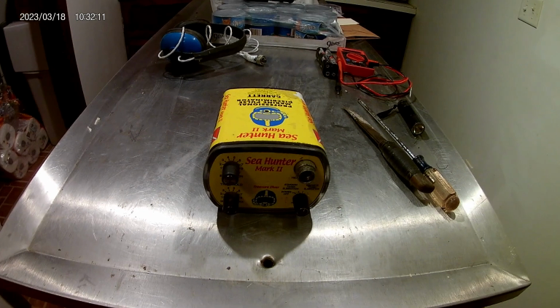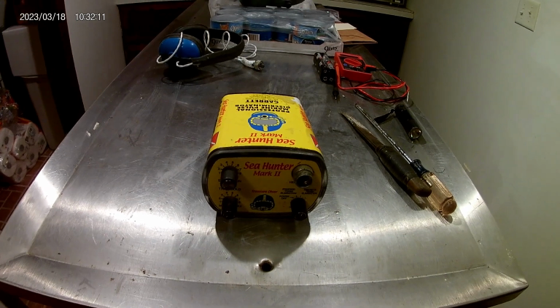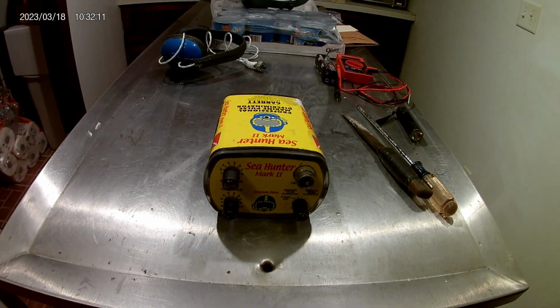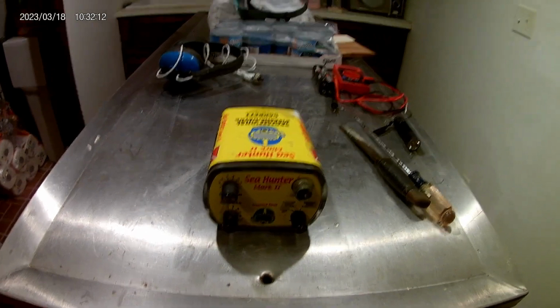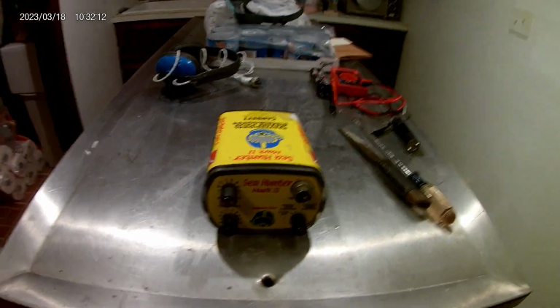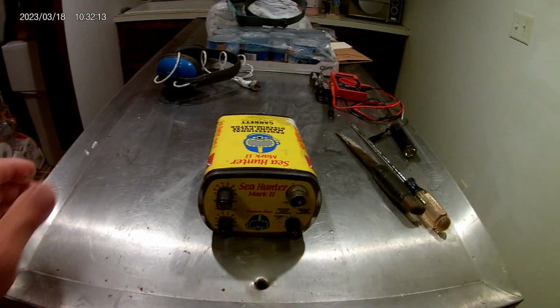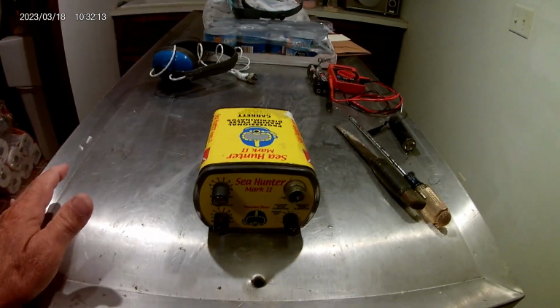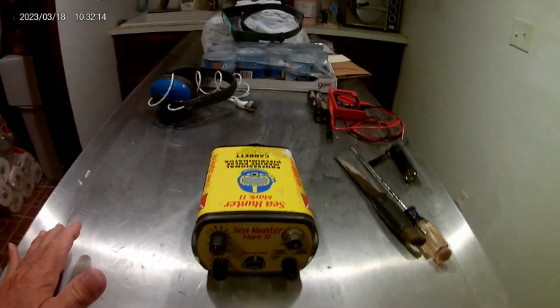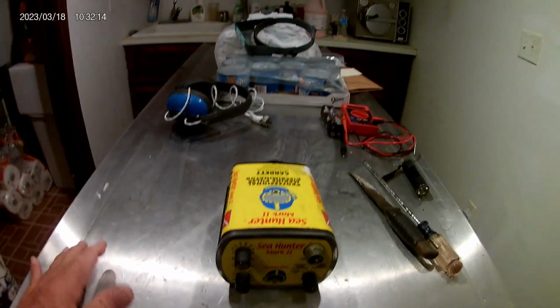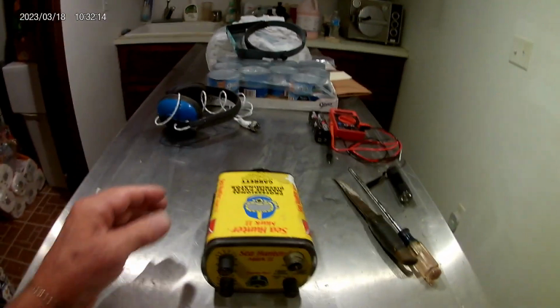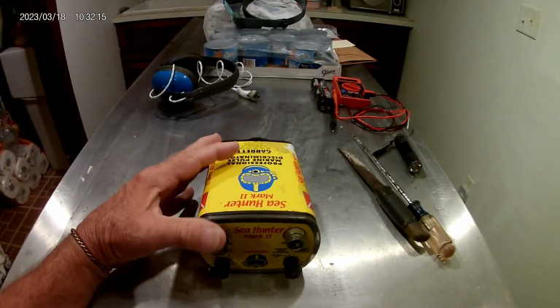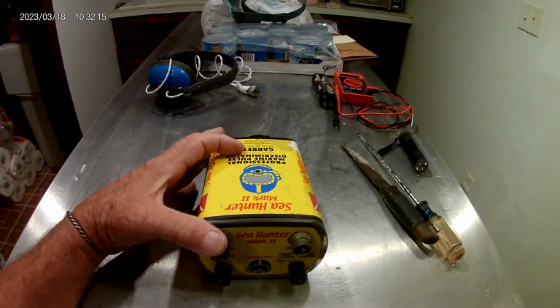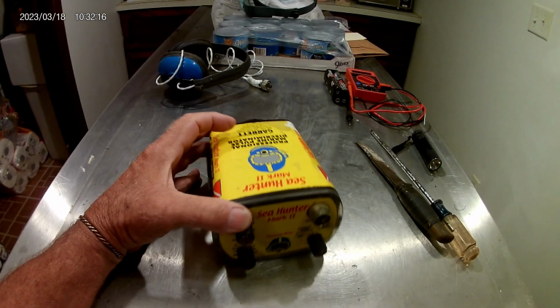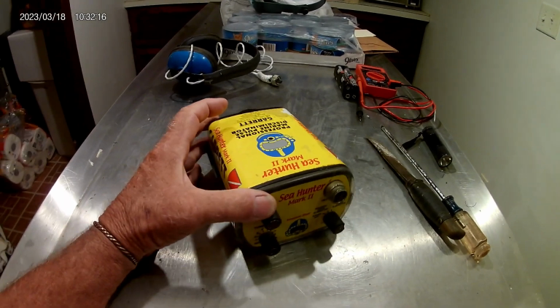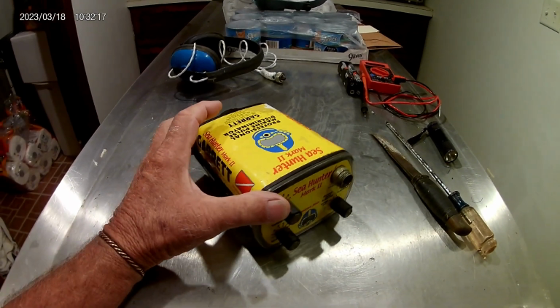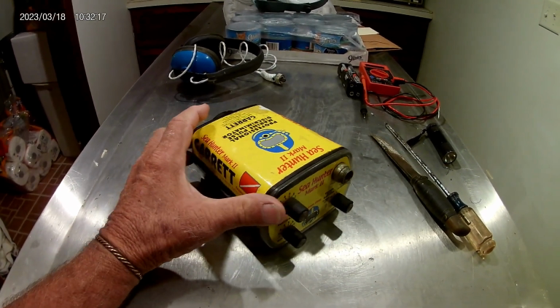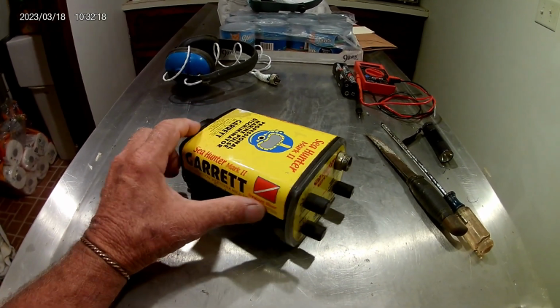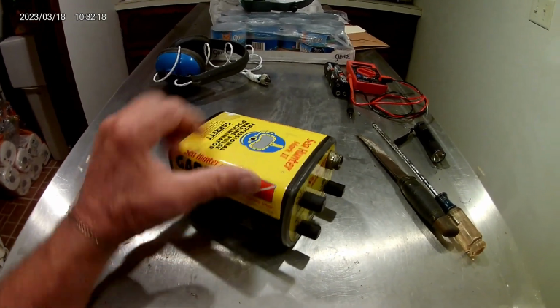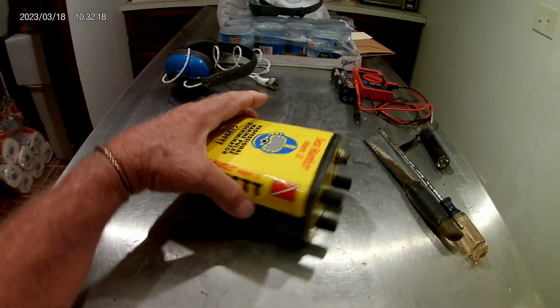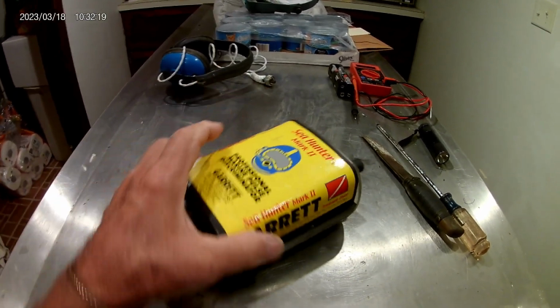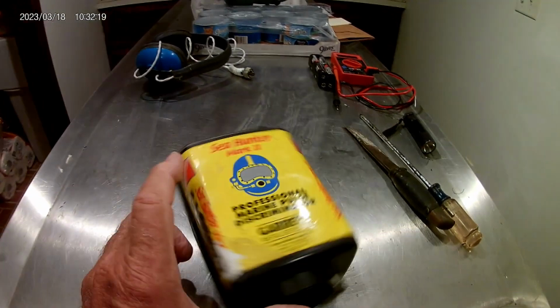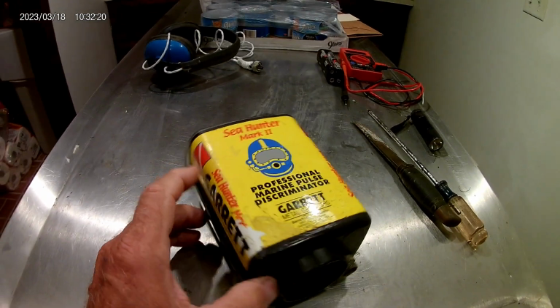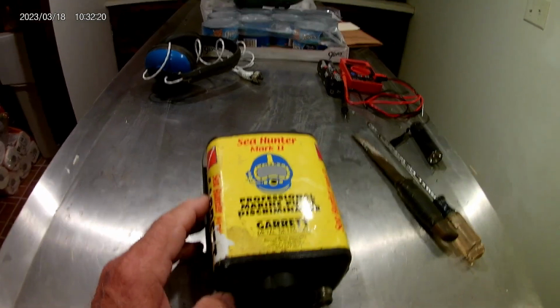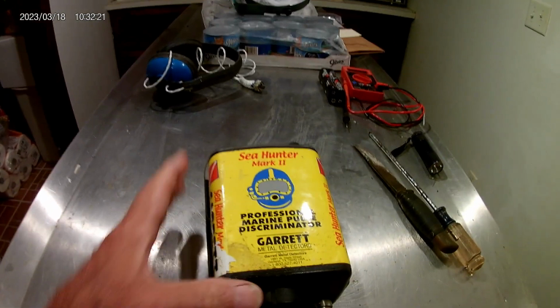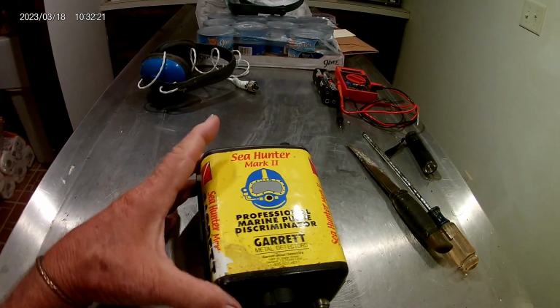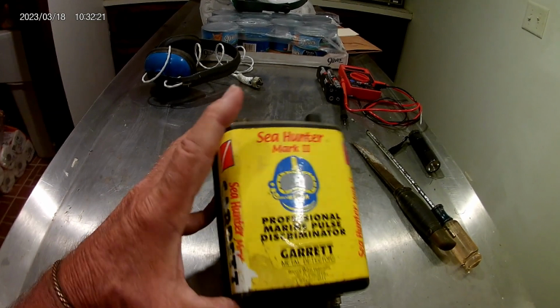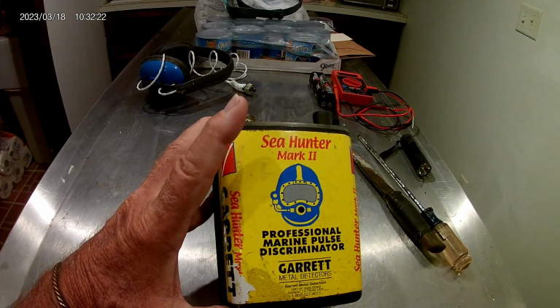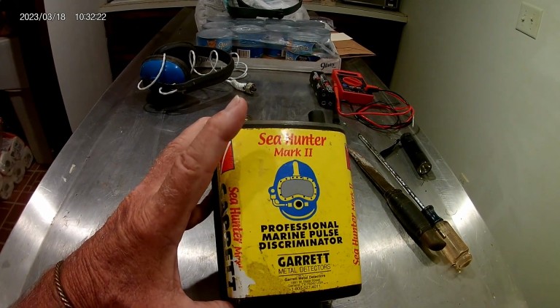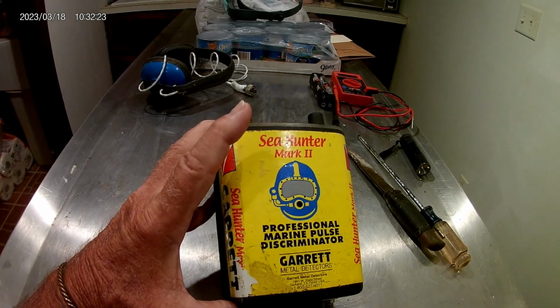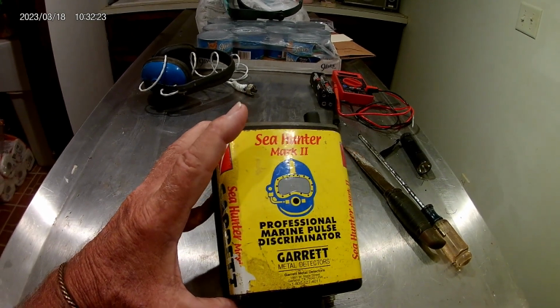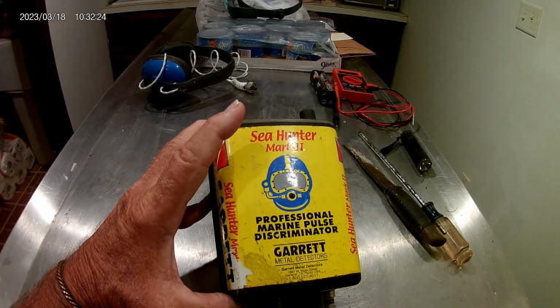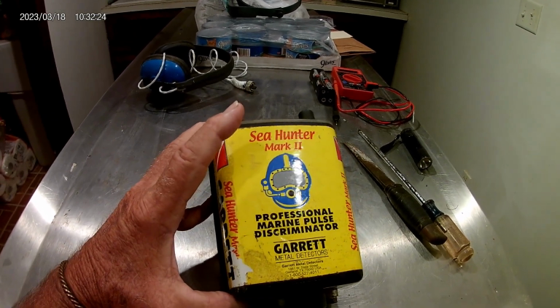Hello YouTubers. Today we're going to do some surgery on this Garrett Sea Hunter Mark II underwater pulsed metal detector.